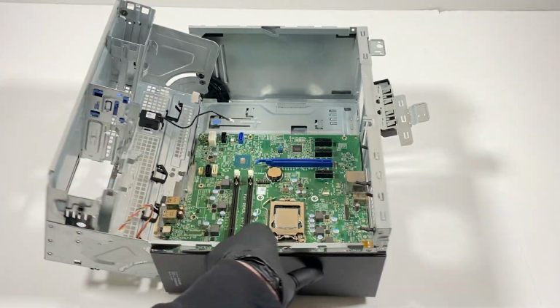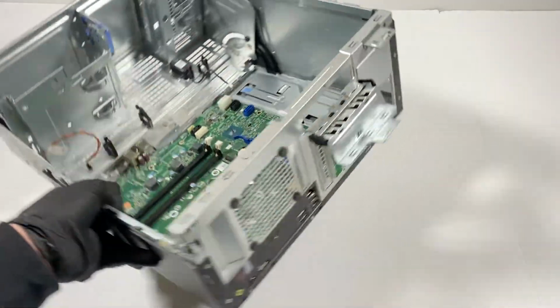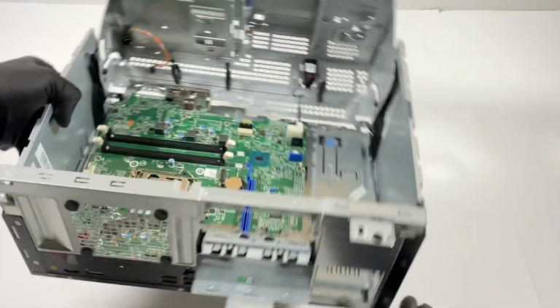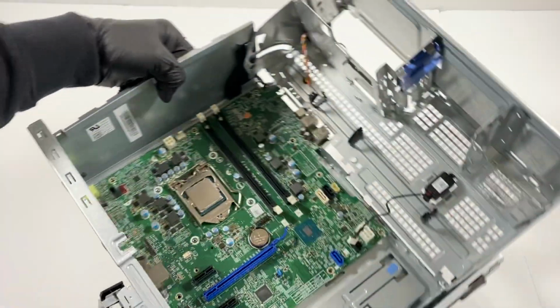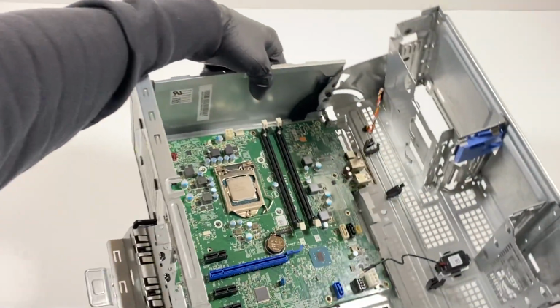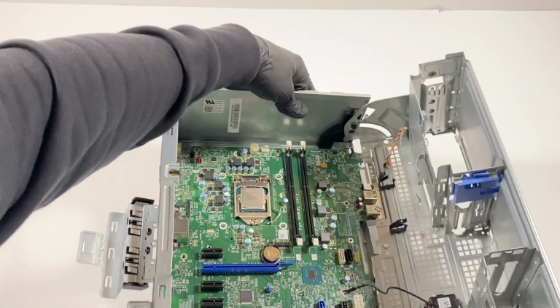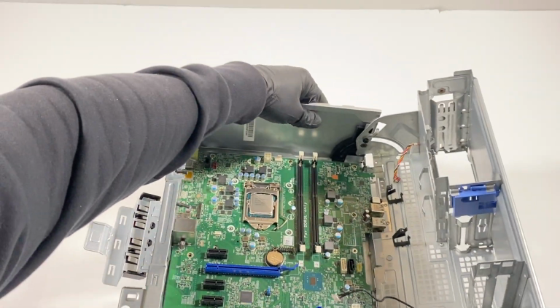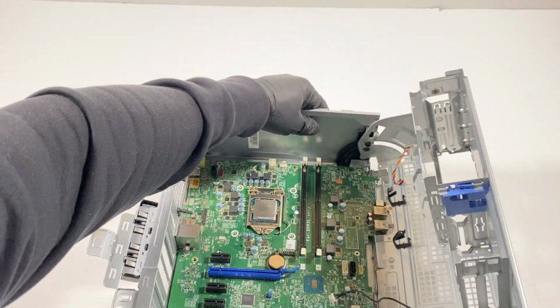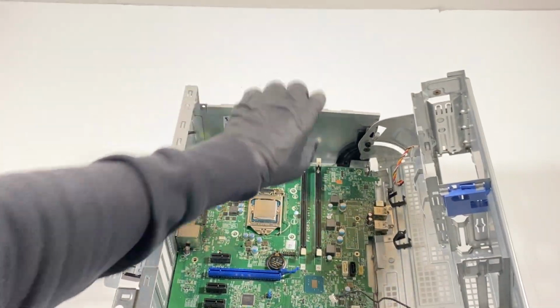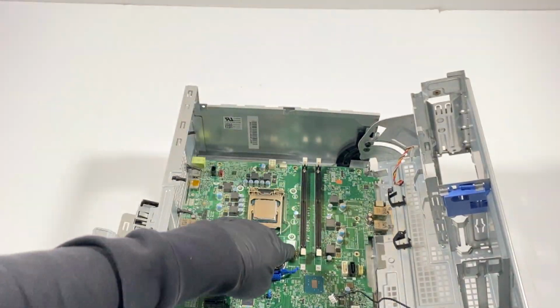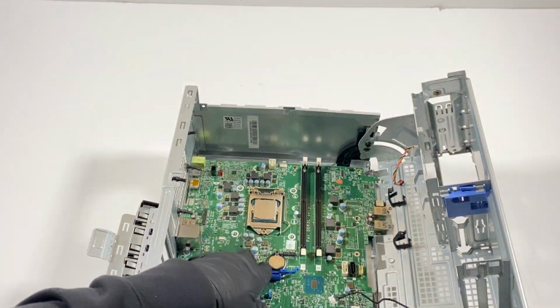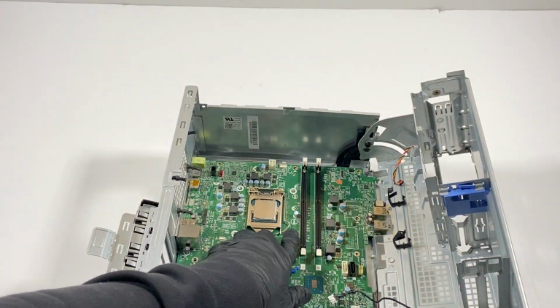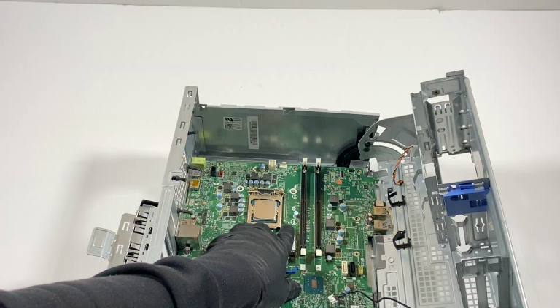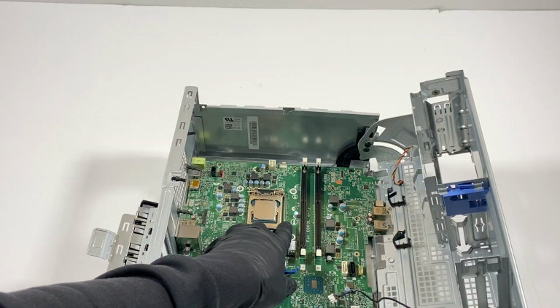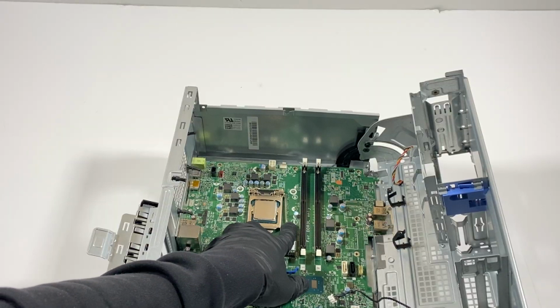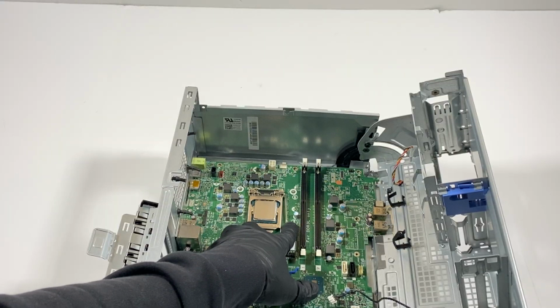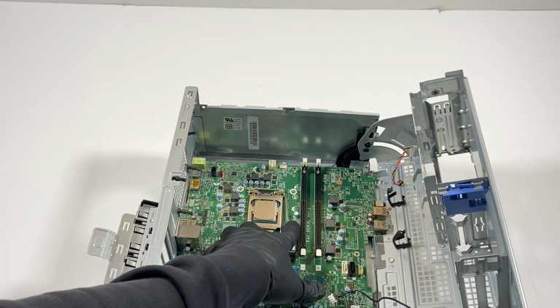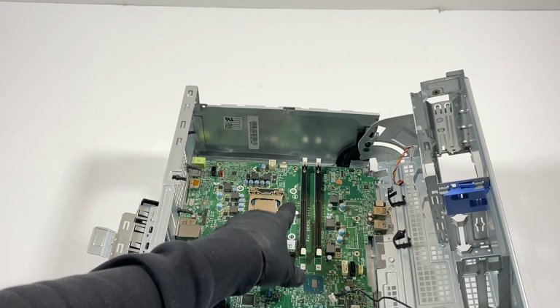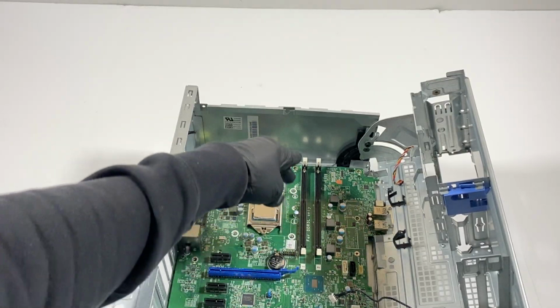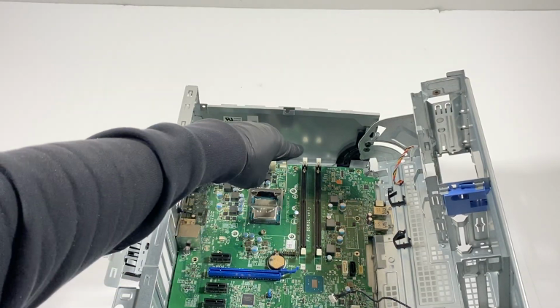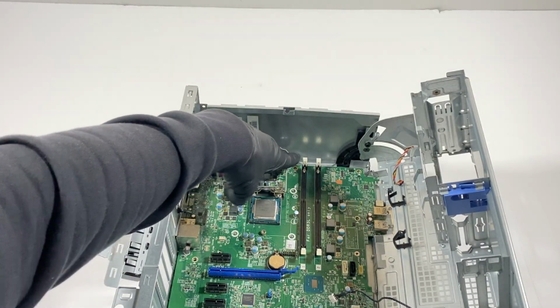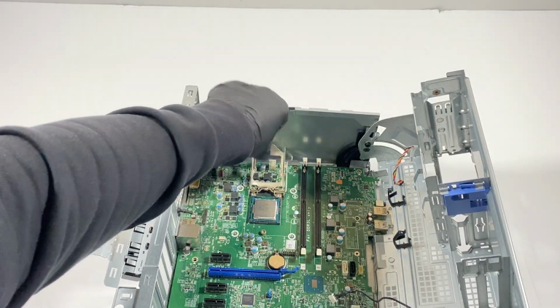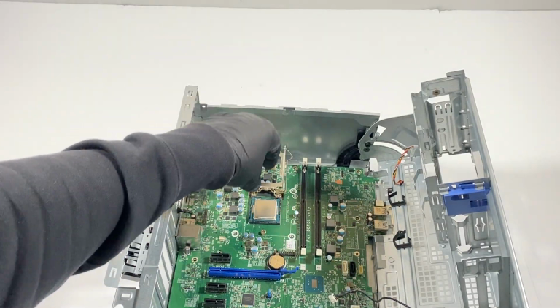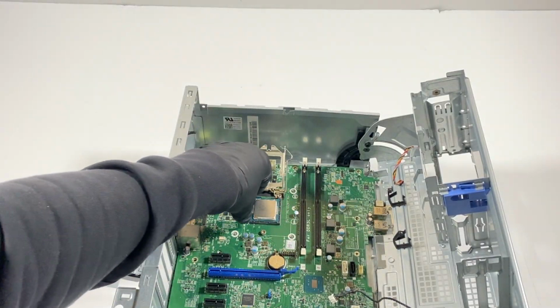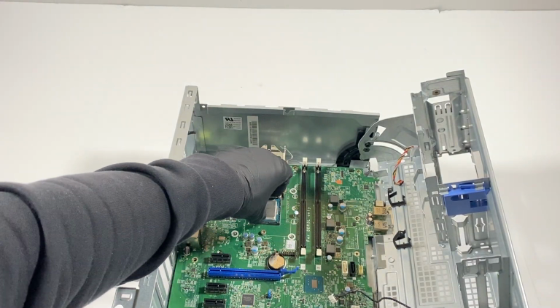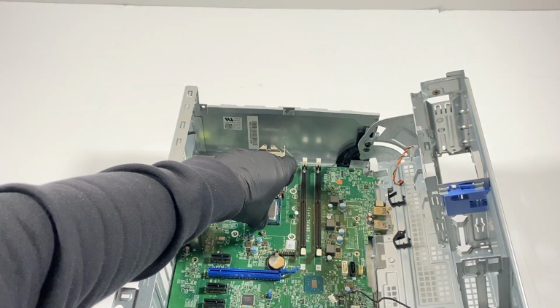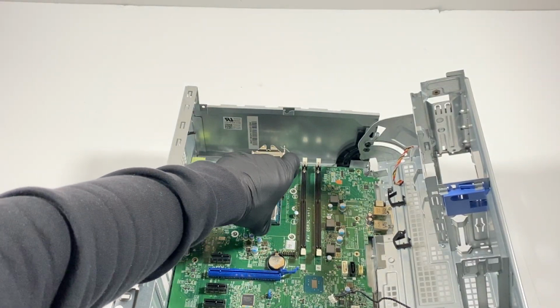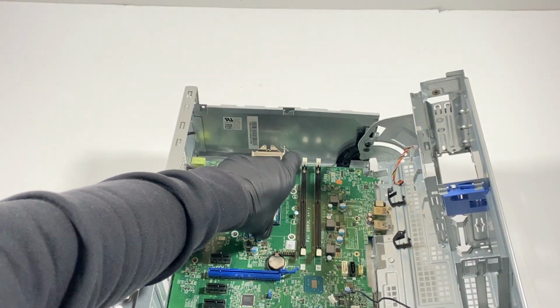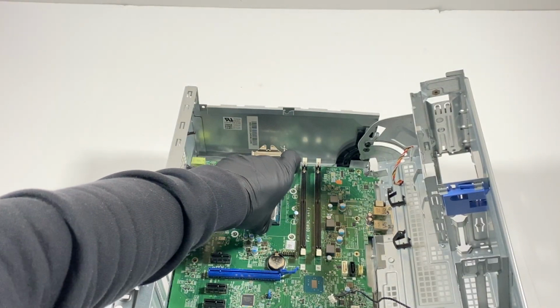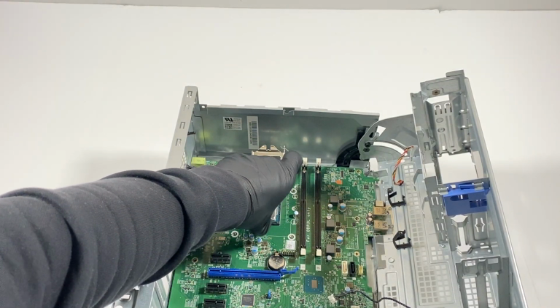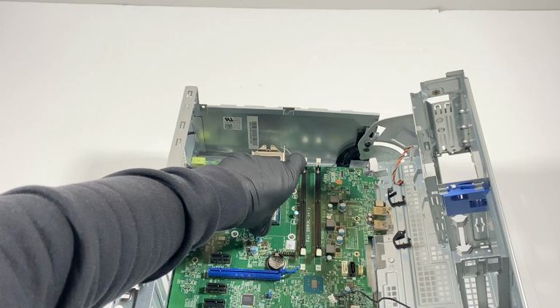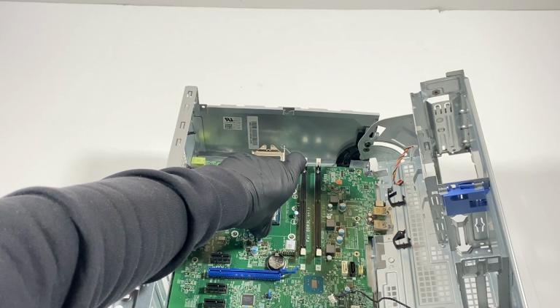I just want to show you guys this. Put it right here like this, gently, and just pull it out slowly.